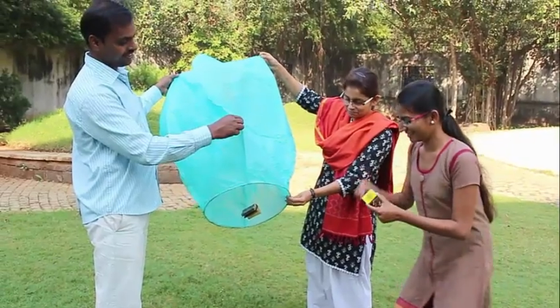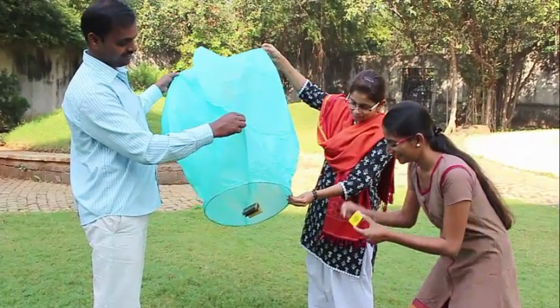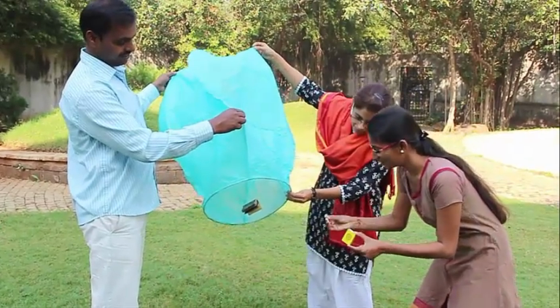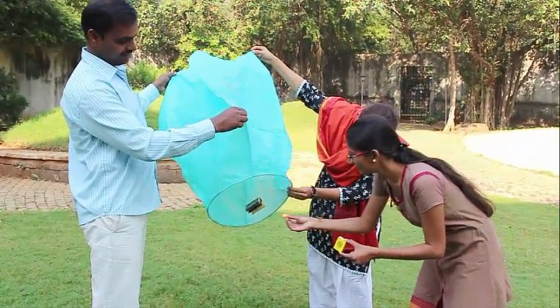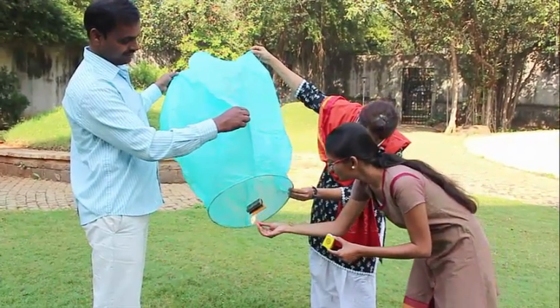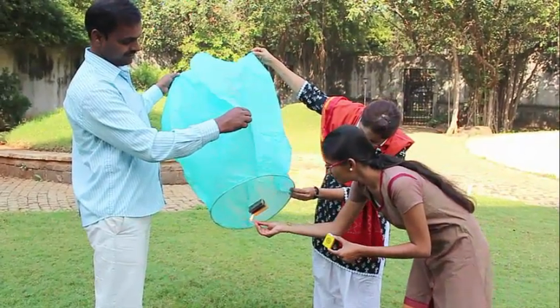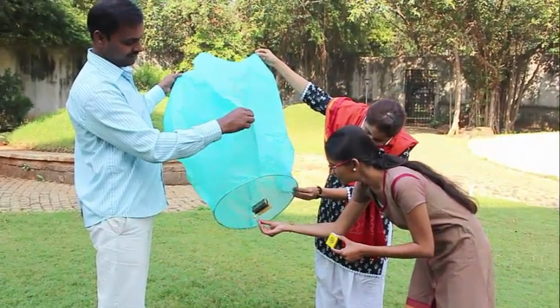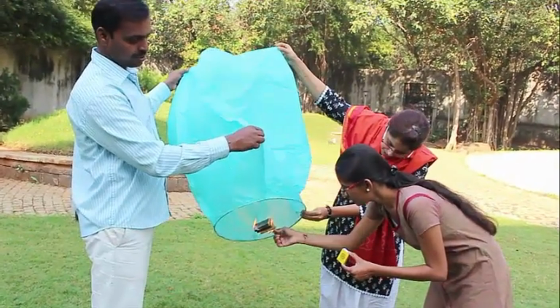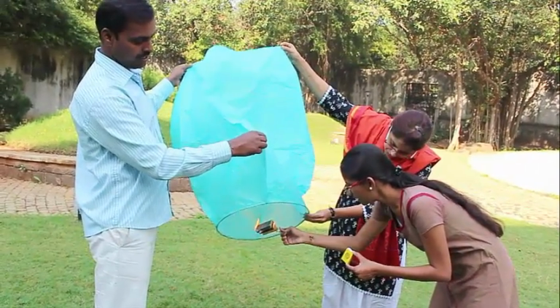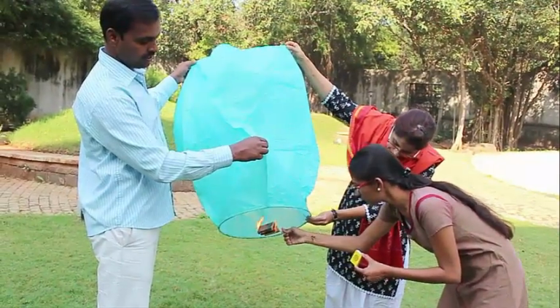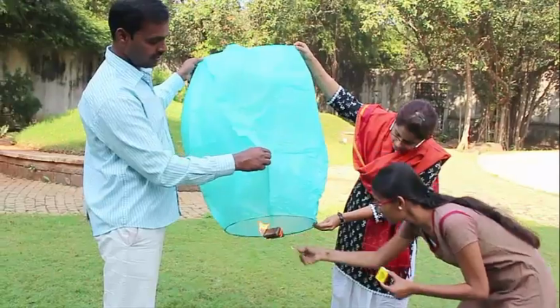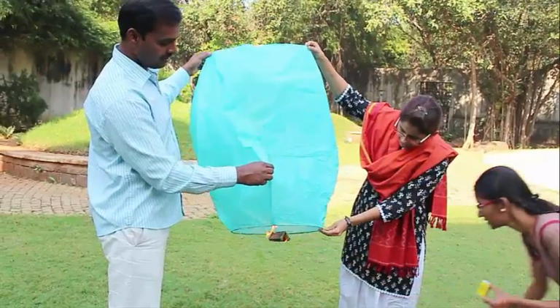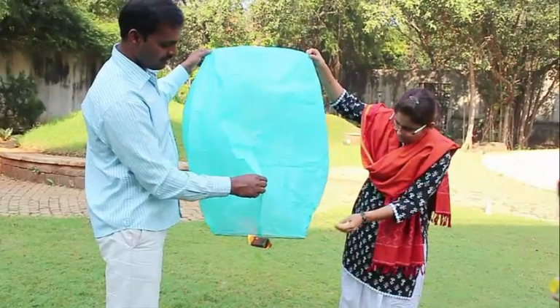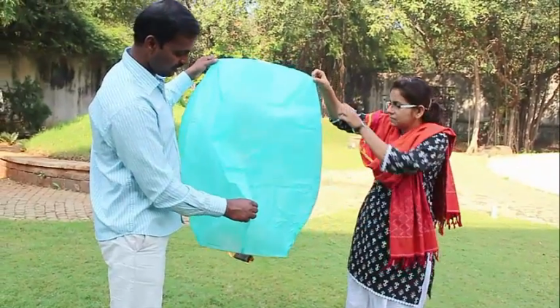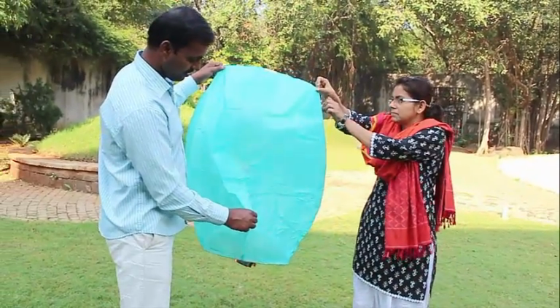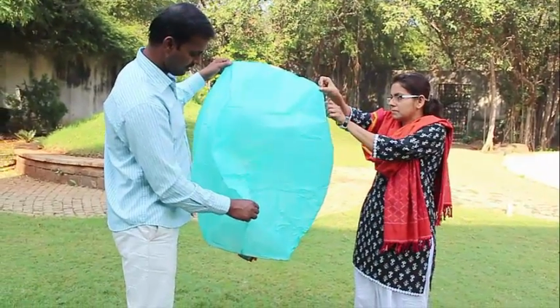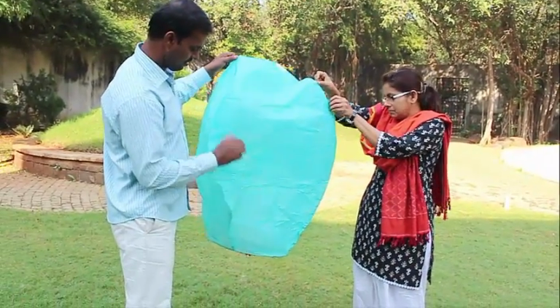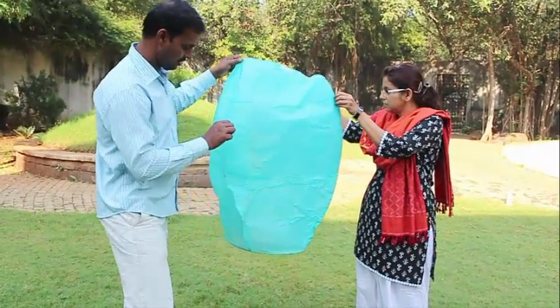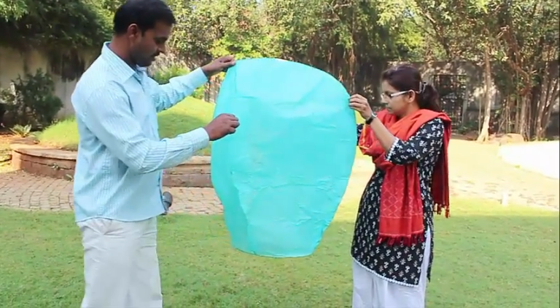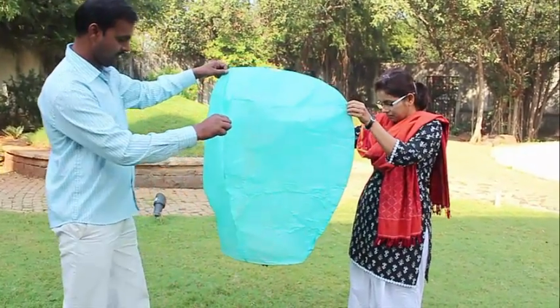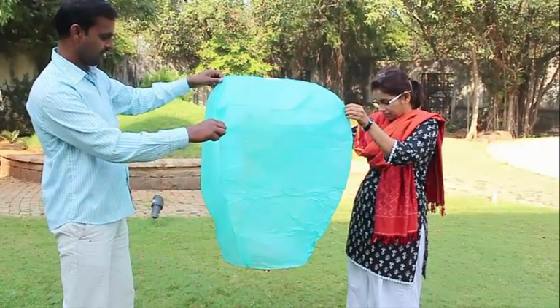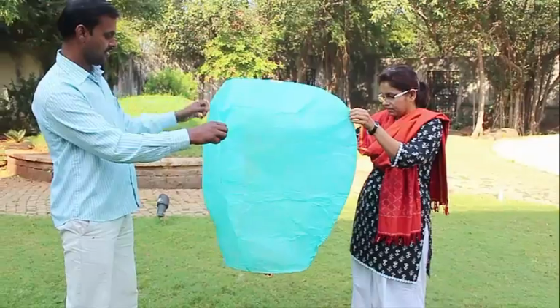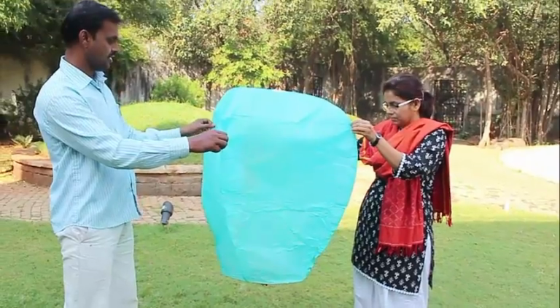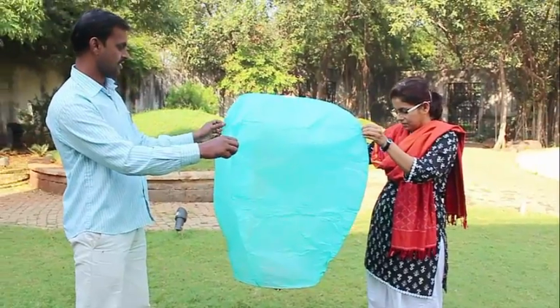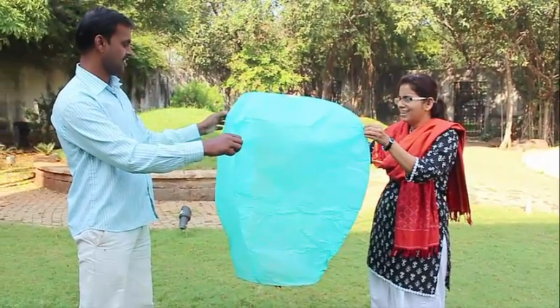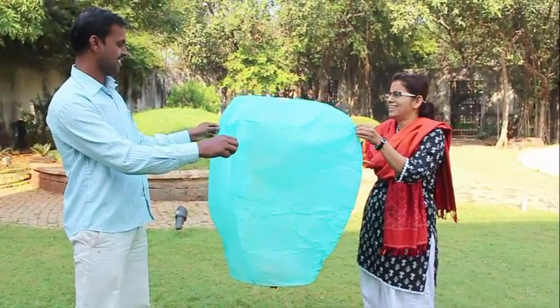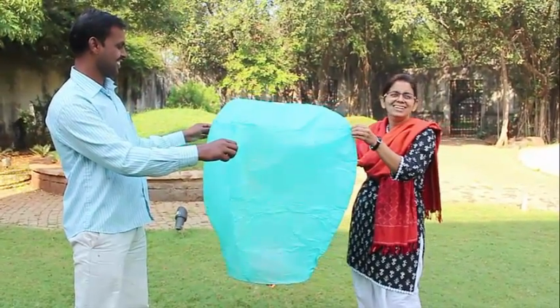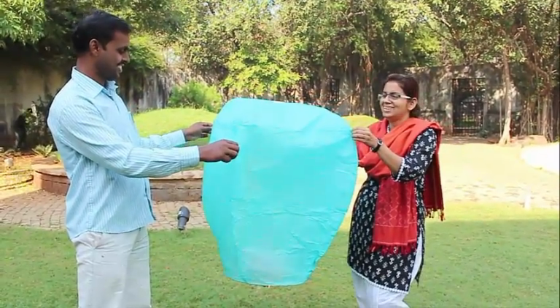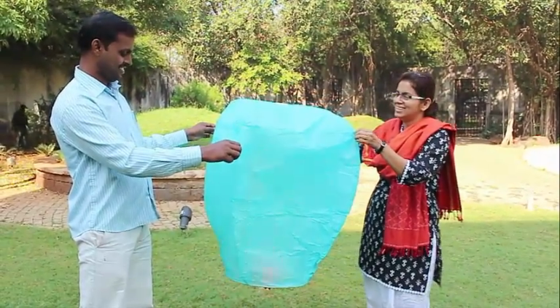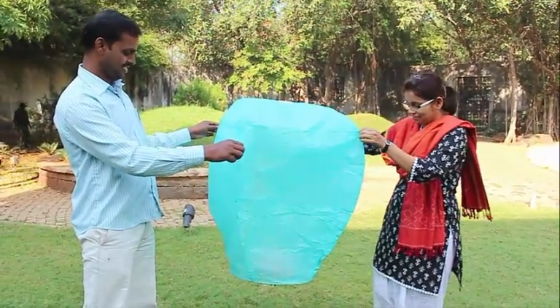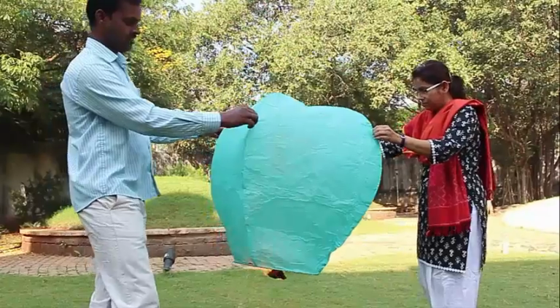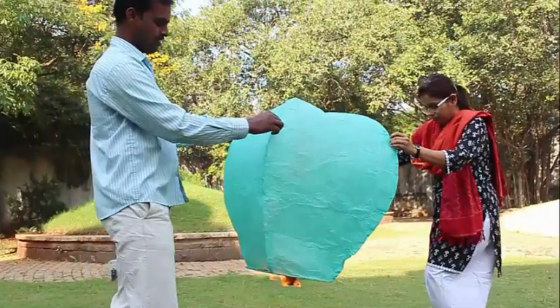Now you just need to light the wax paper and hold it for a little while. The burning wax paper will make the air hot and fill up the balloon.